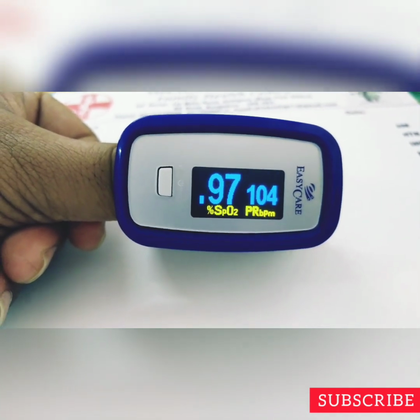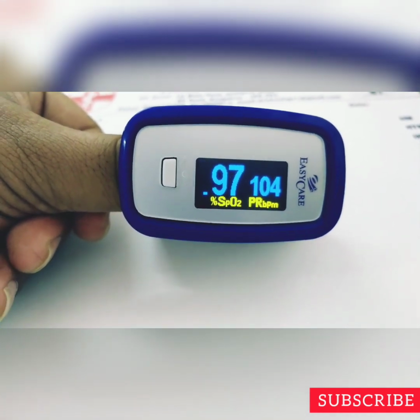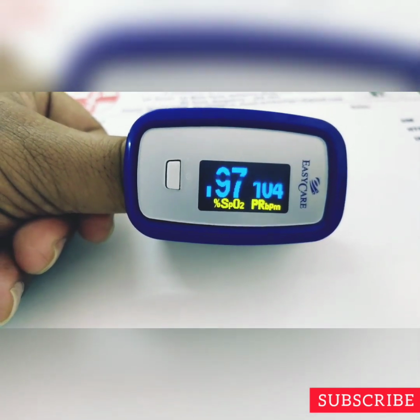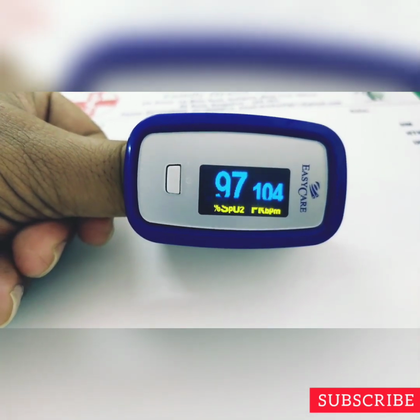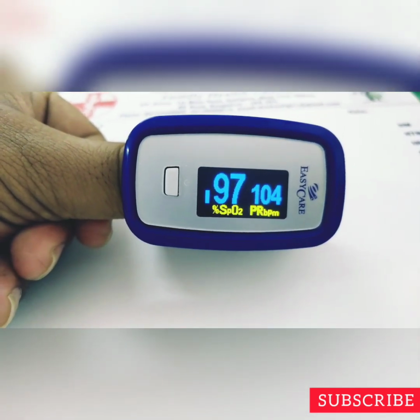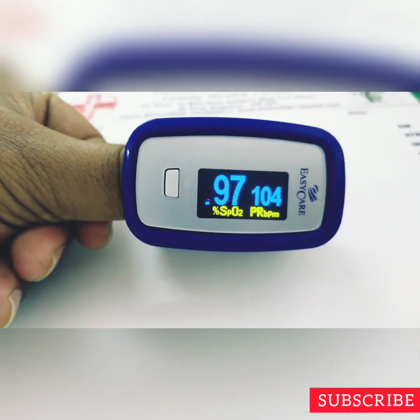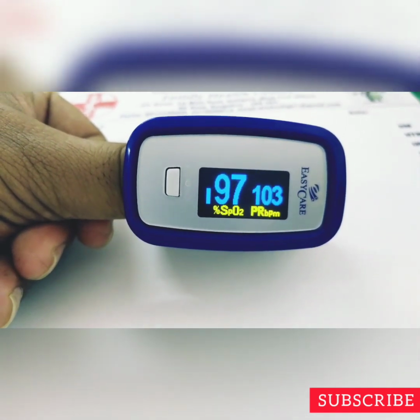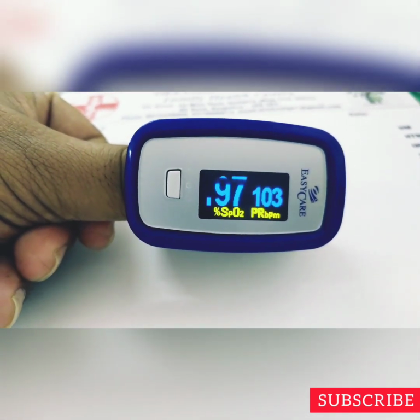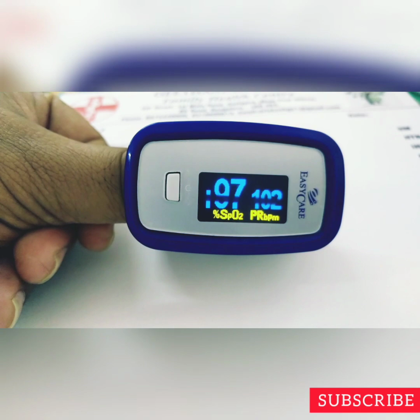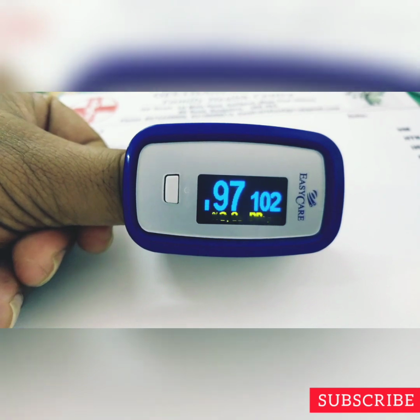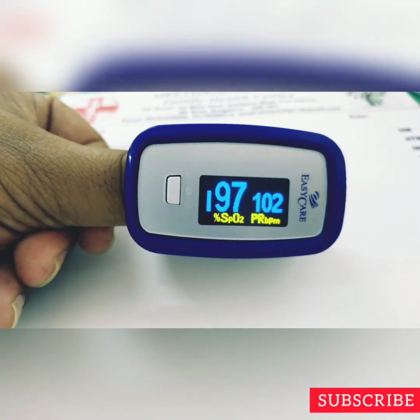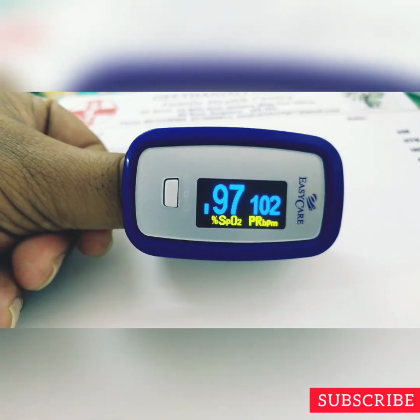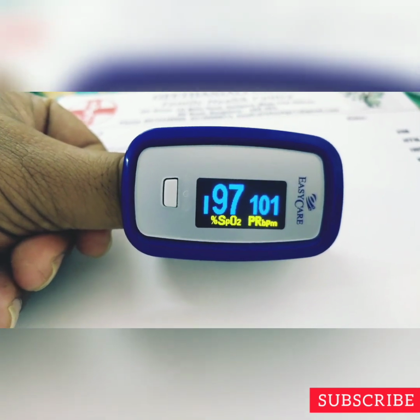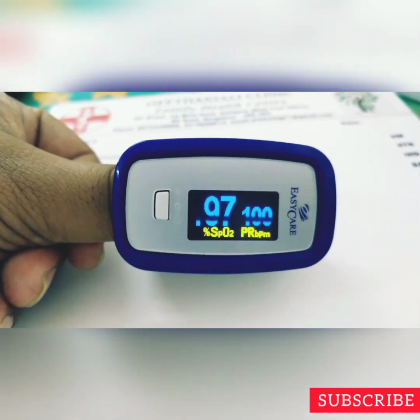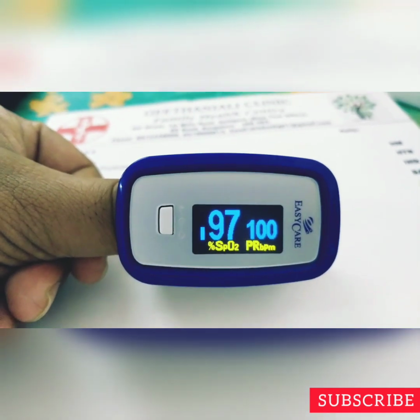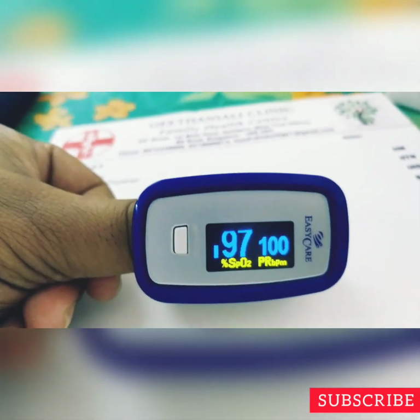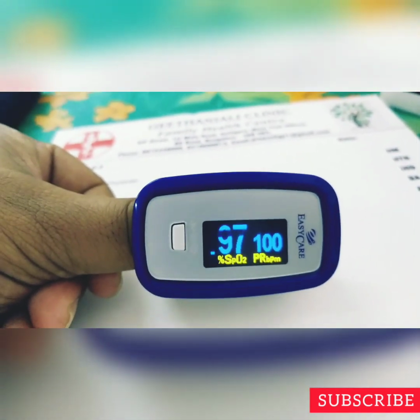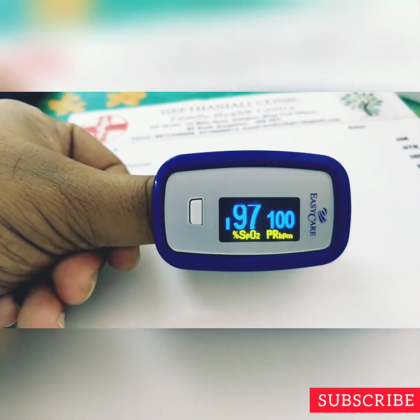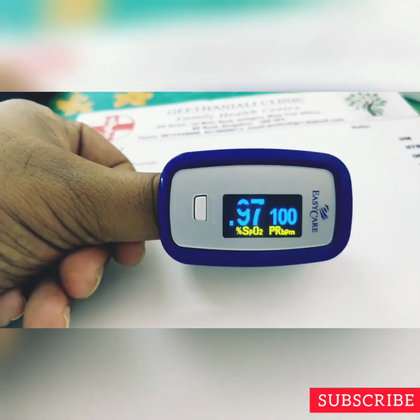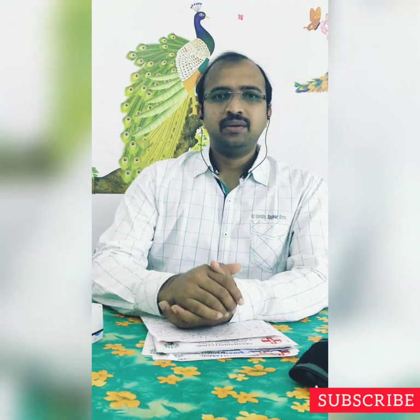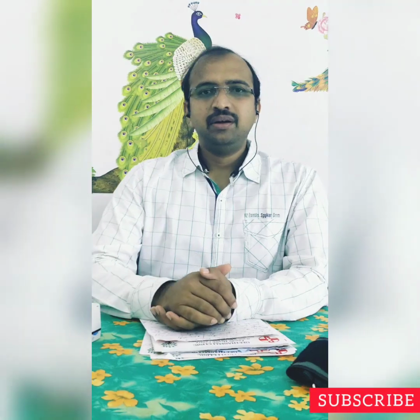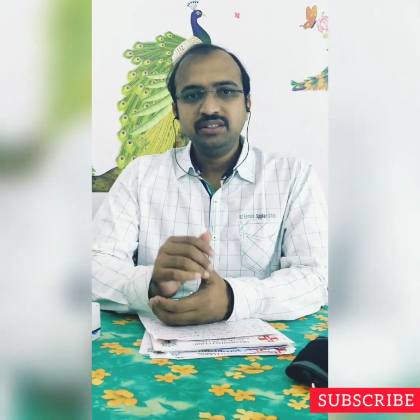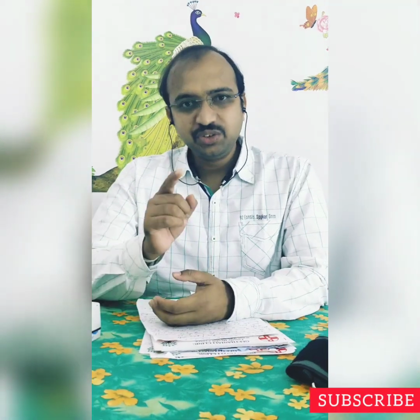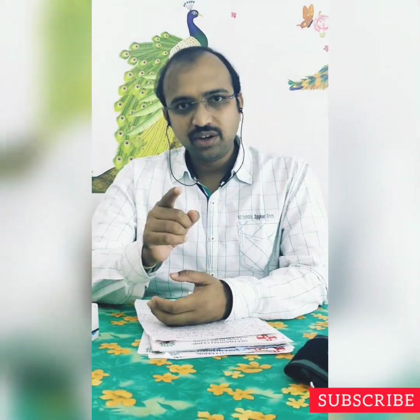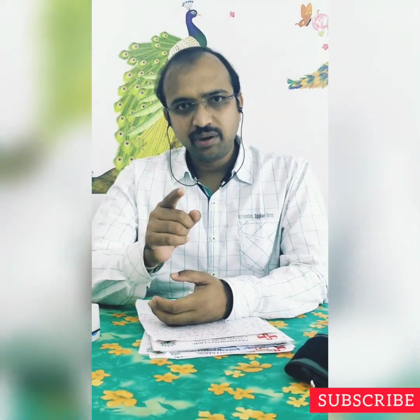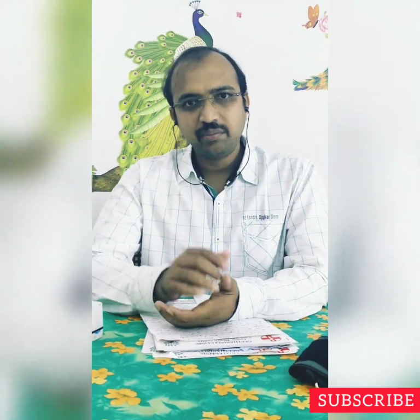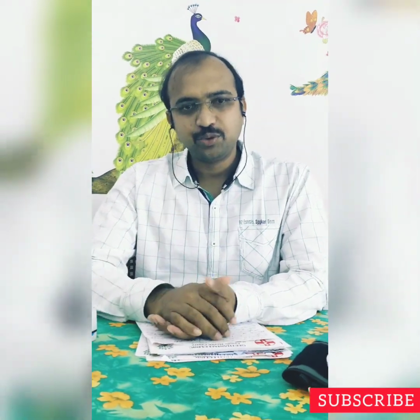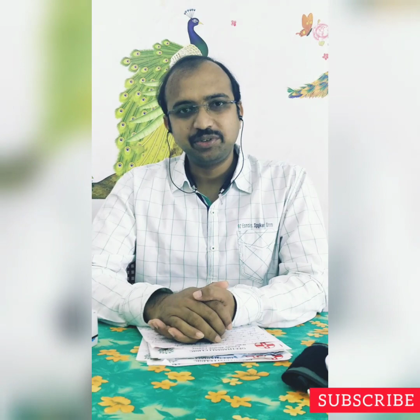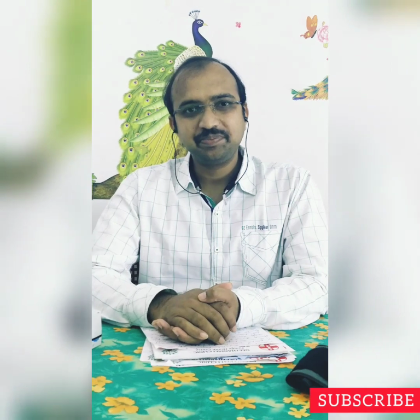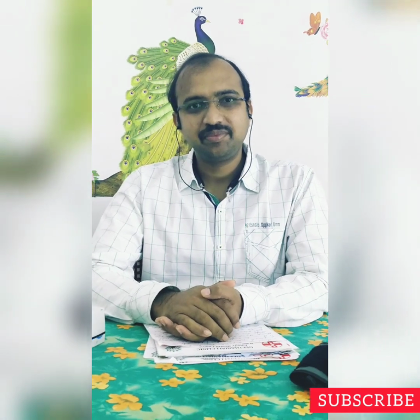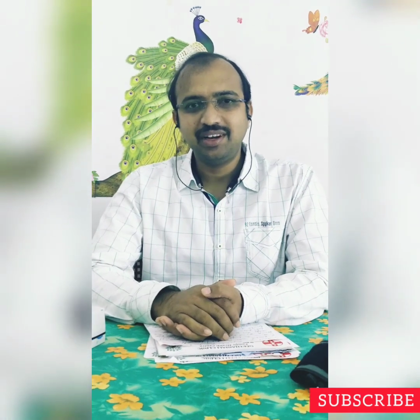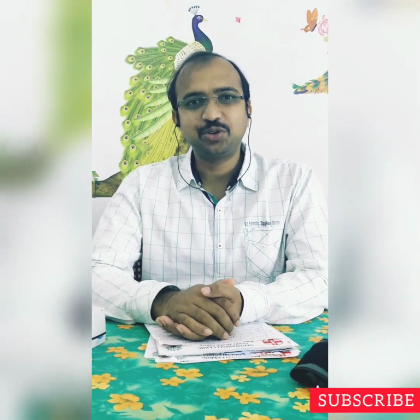Should you buy a pulse oximeter in this corona pandemic? Is it worth buying a pulse oximeter? Let's talk.